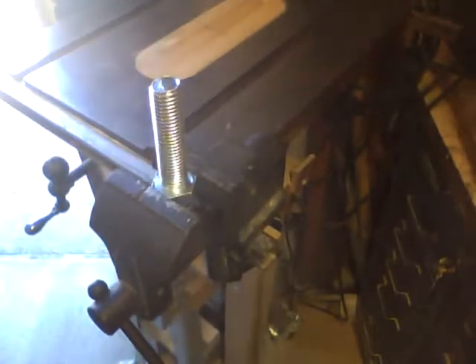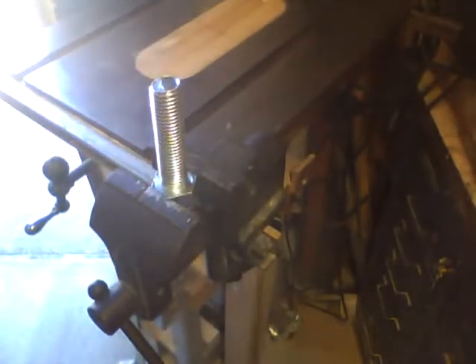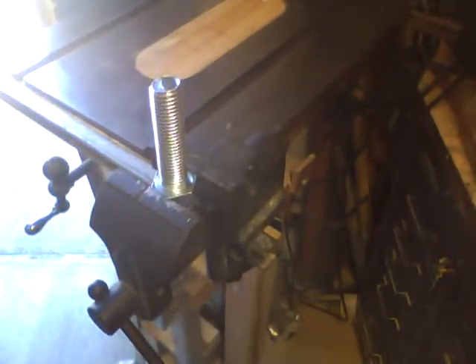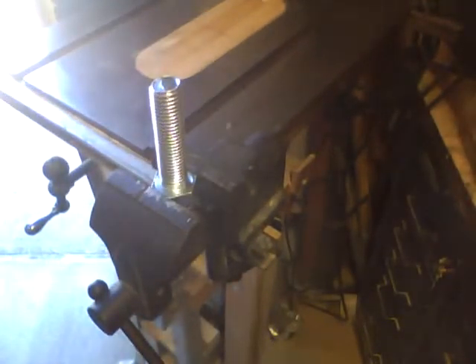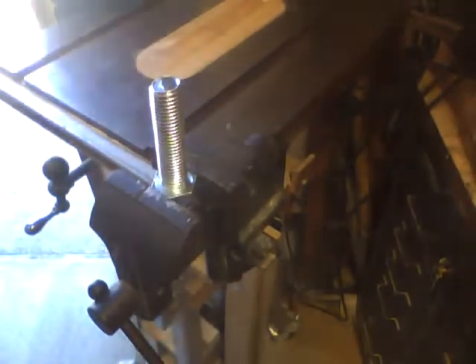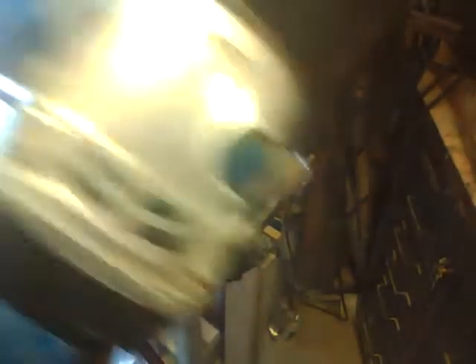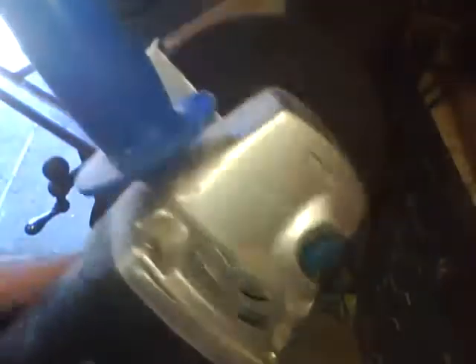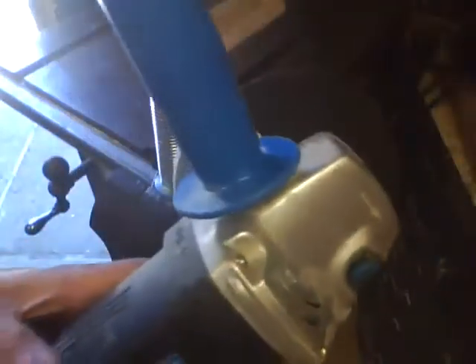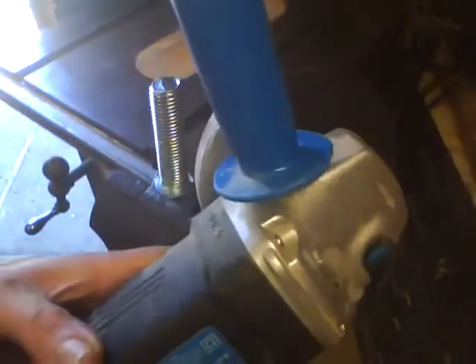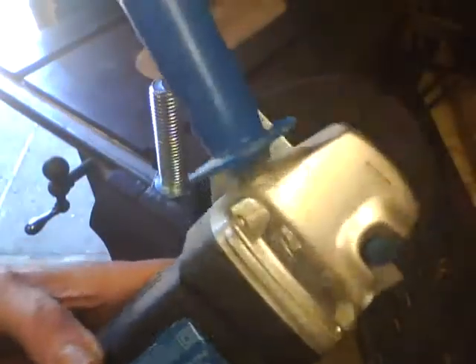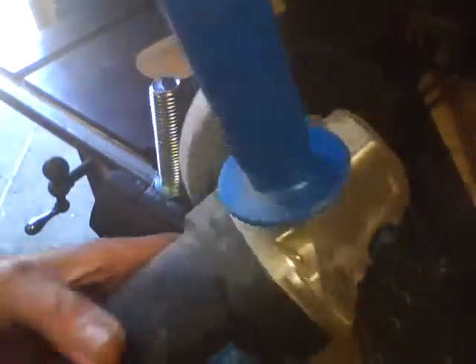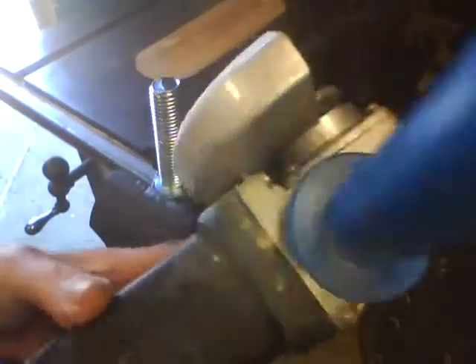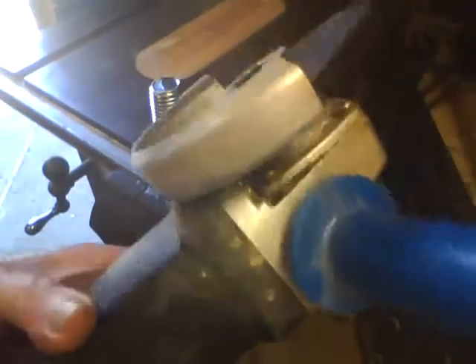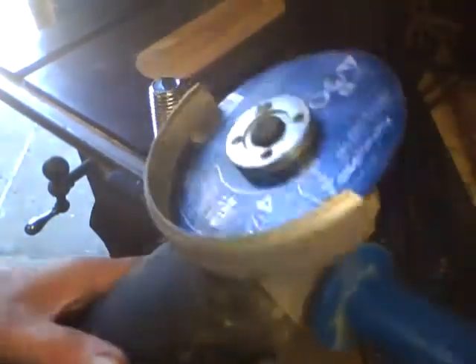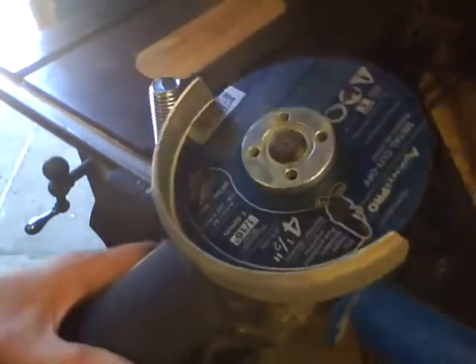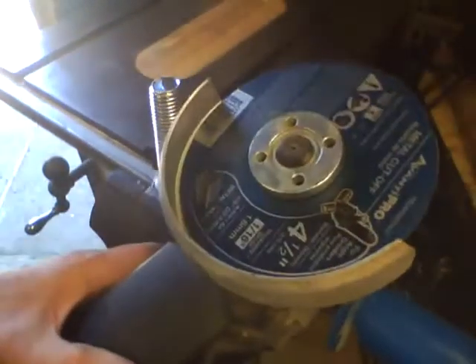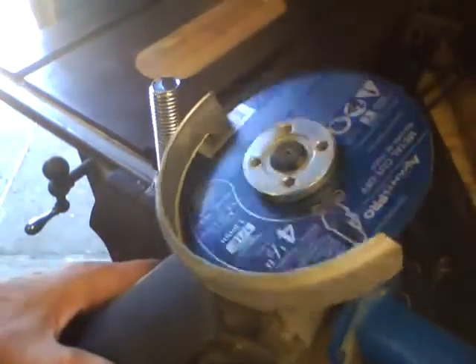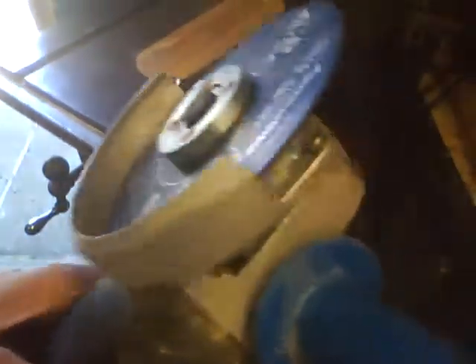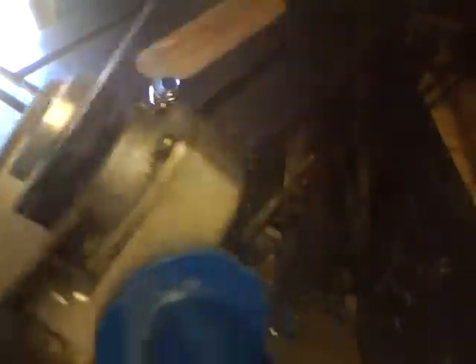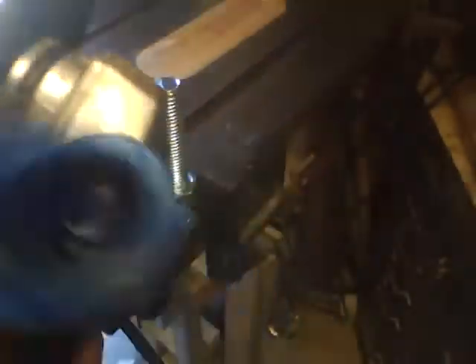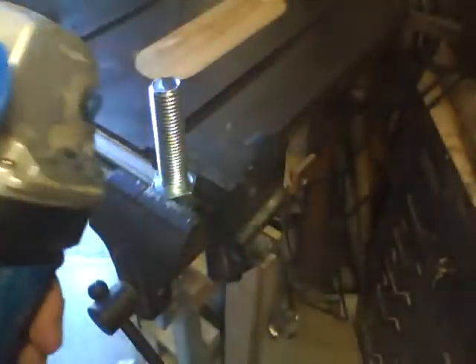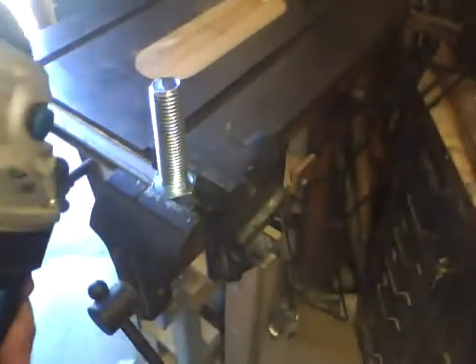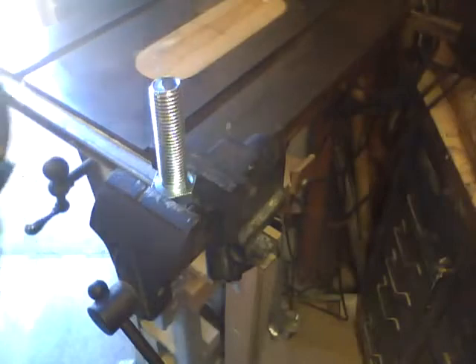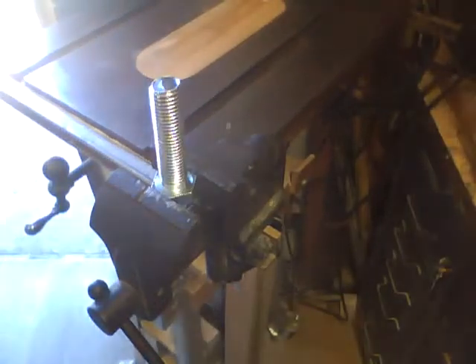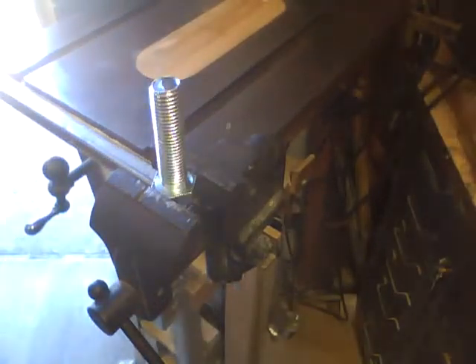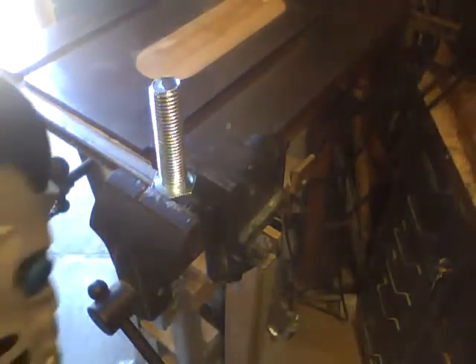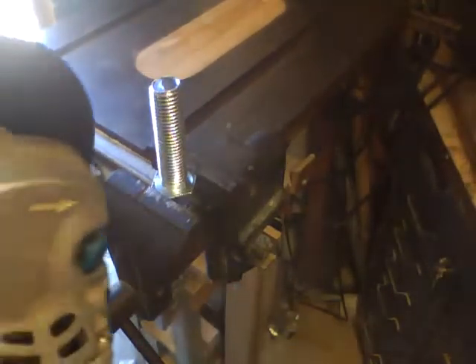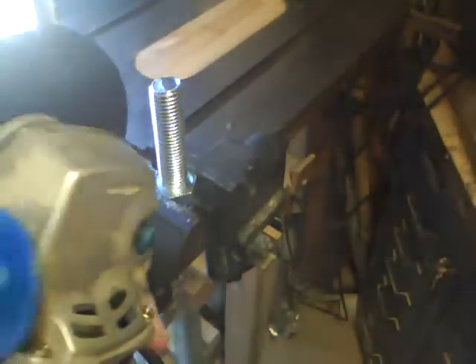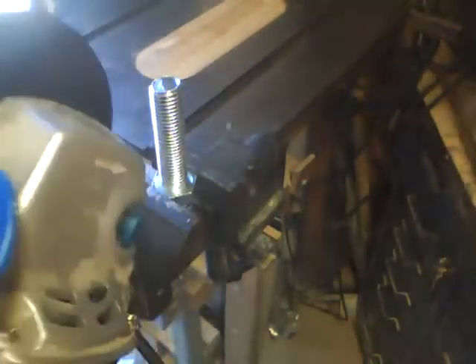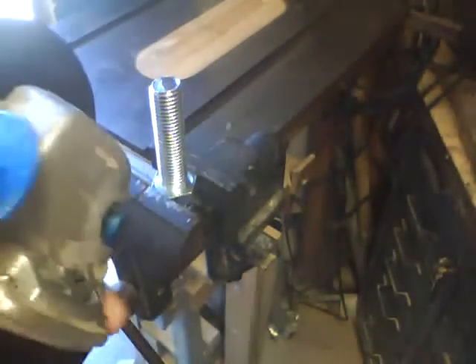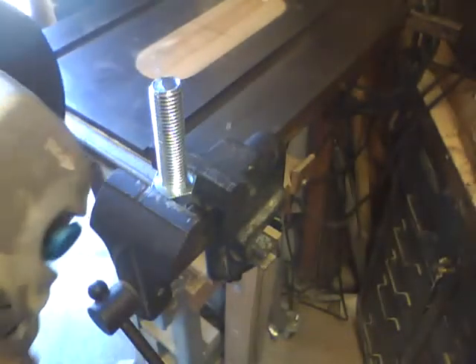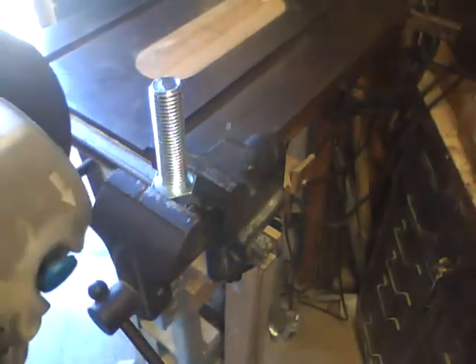Take the handy-dandy angle grinder to it and we'll see what happens here.